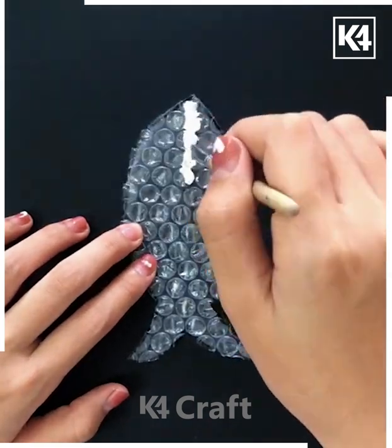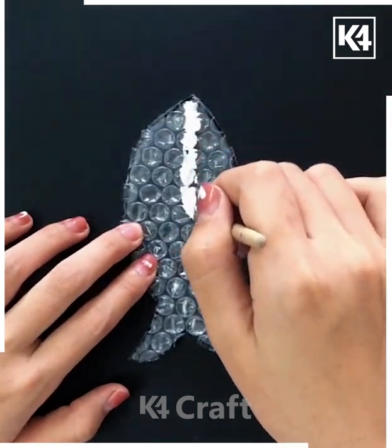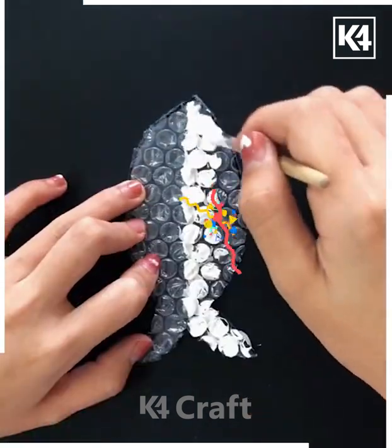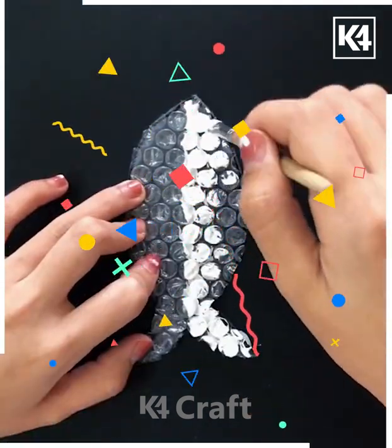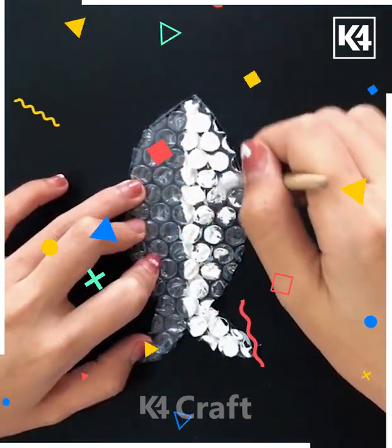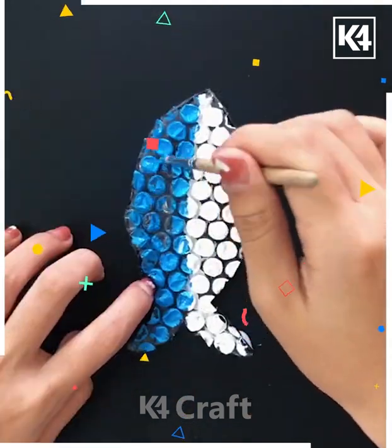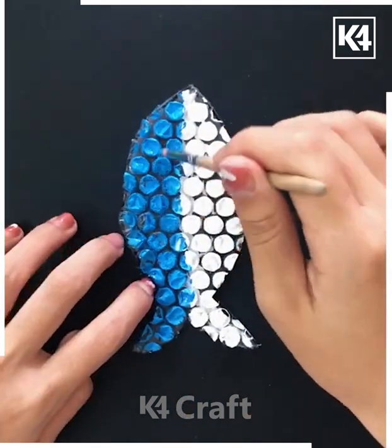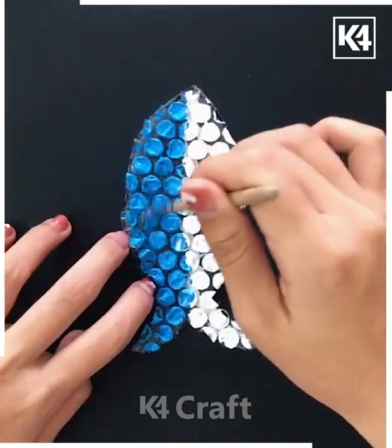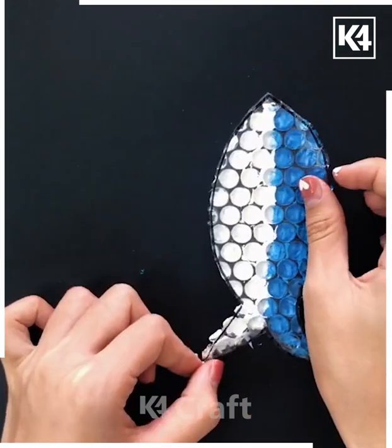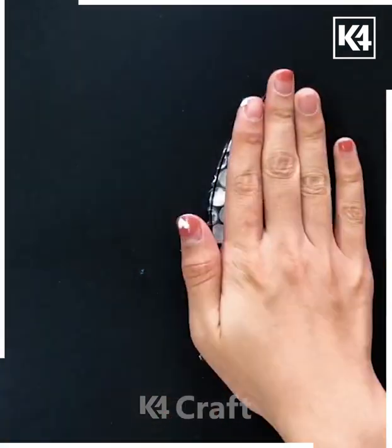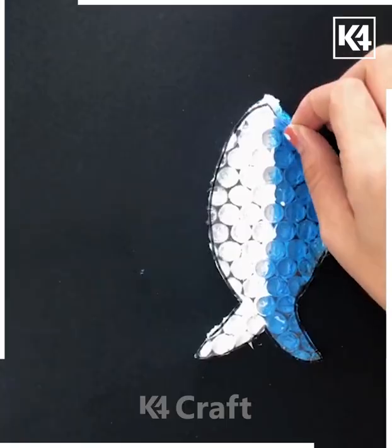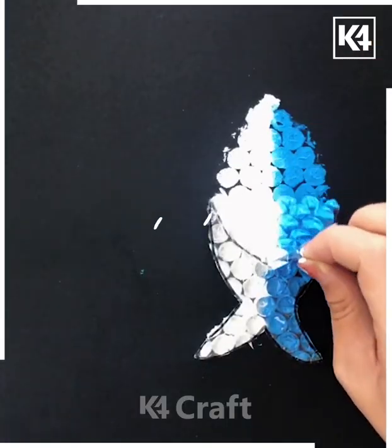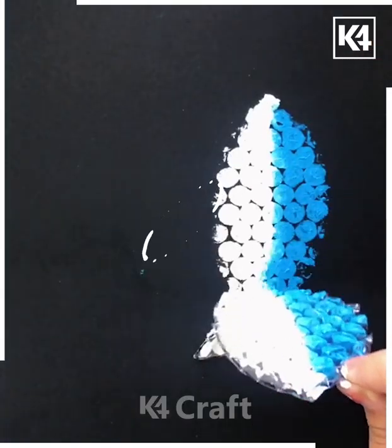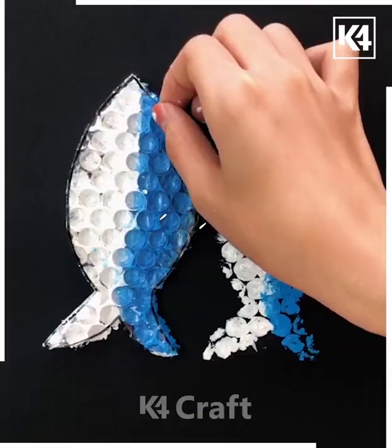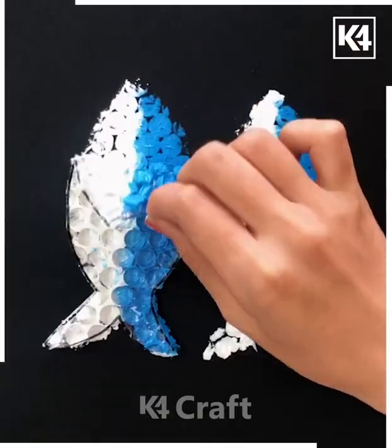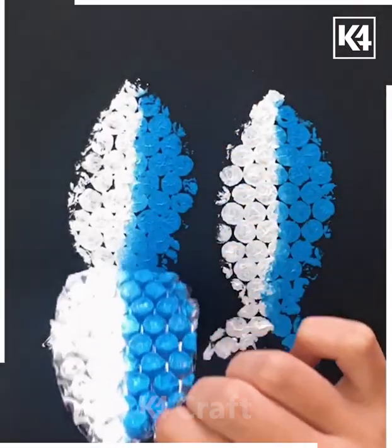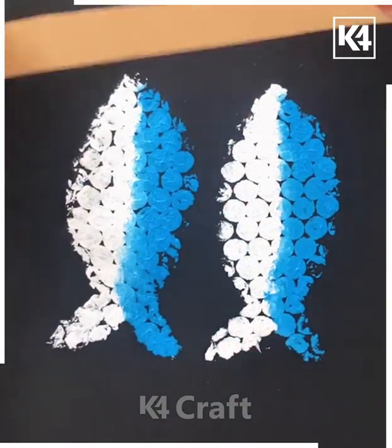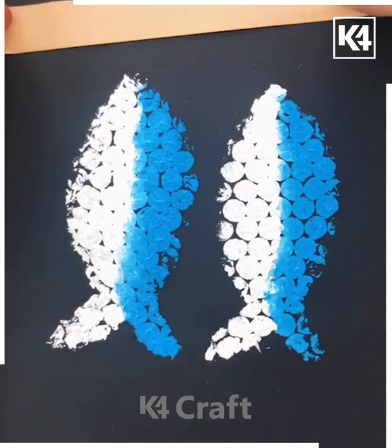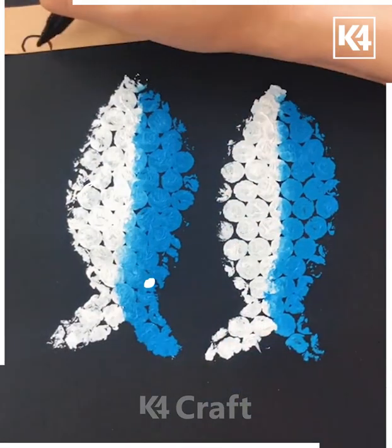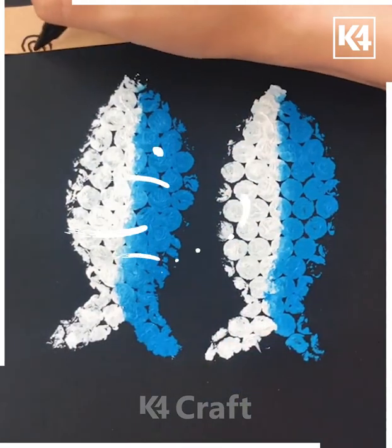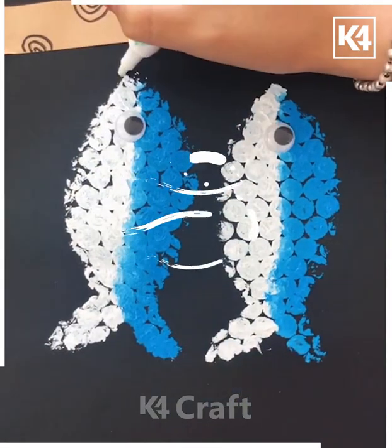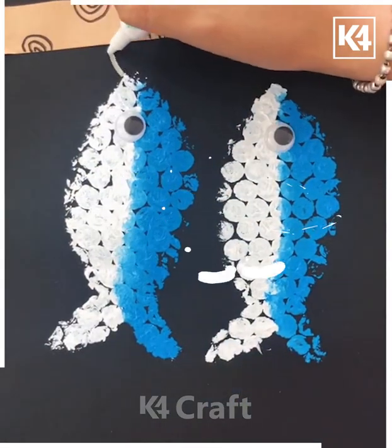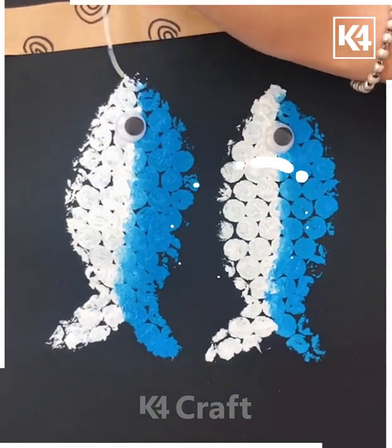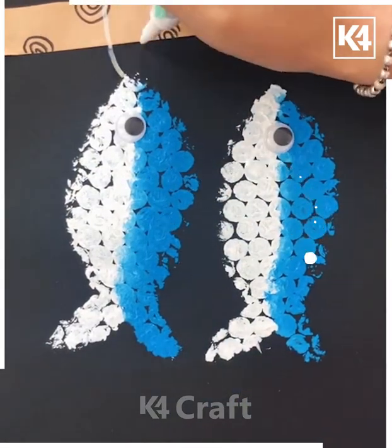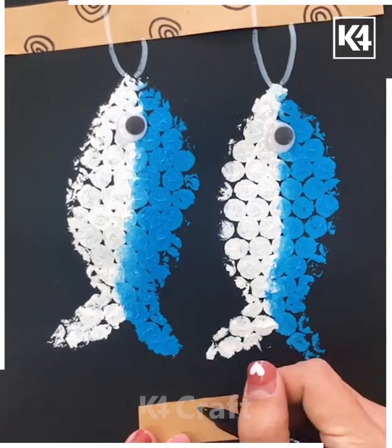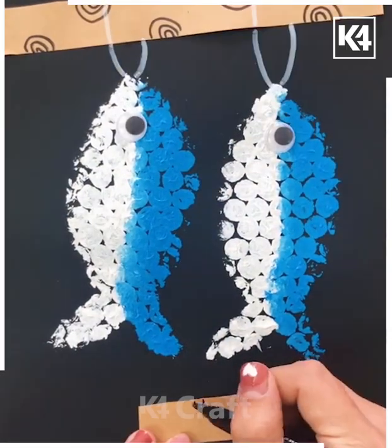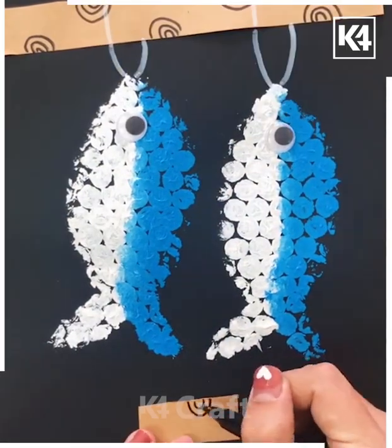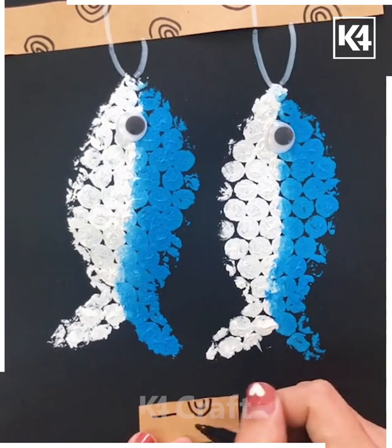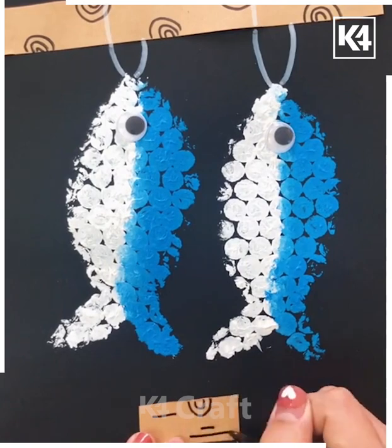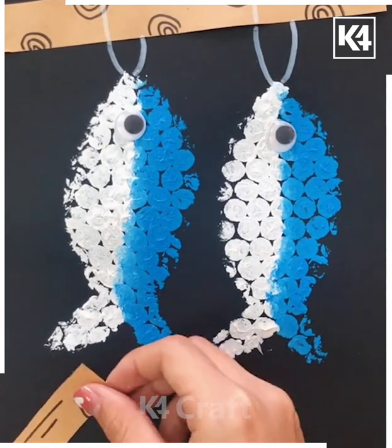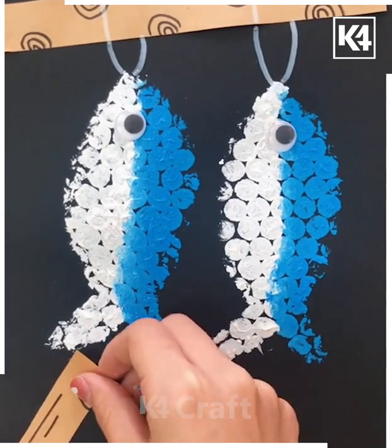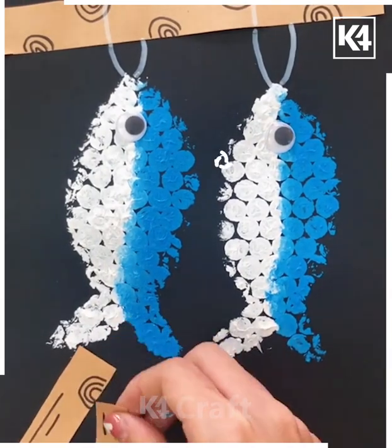In the next we are using bubble plastic and coloring it up, printing it over the black sheet so you will get a fish in the bubble shape. Now making it a string and using this strip — a fish on the bonfire — it's ready.